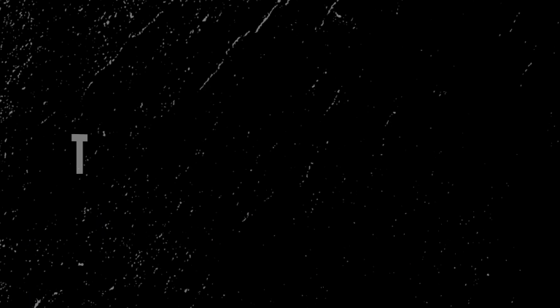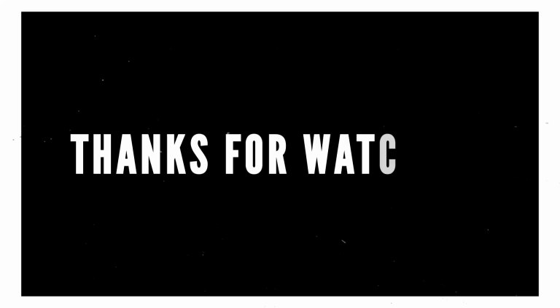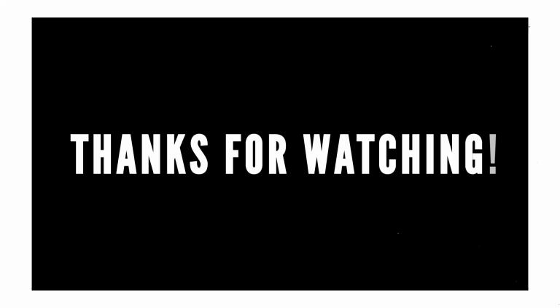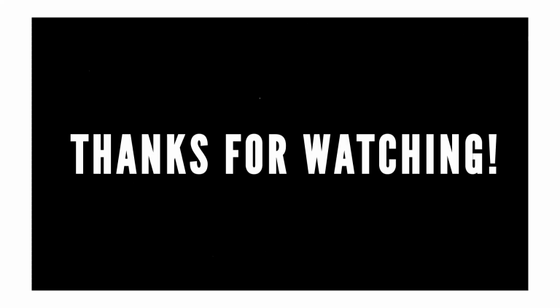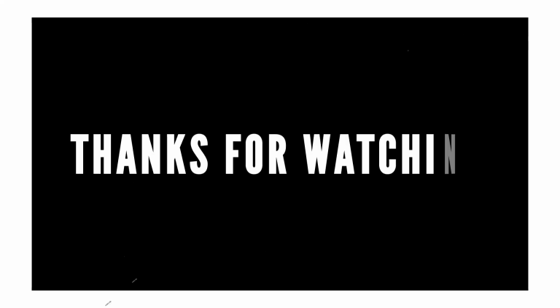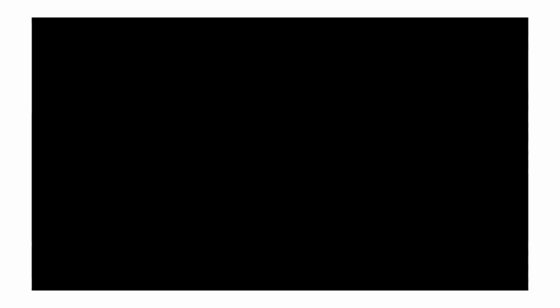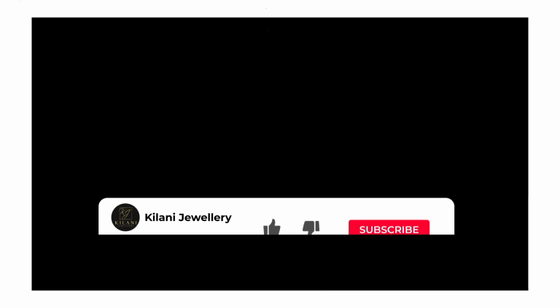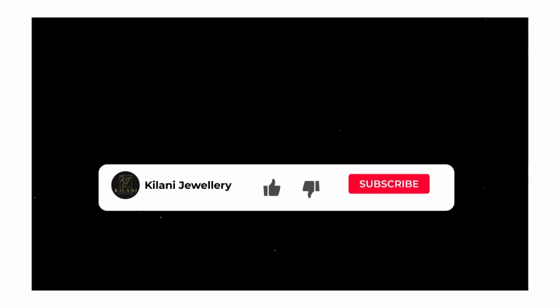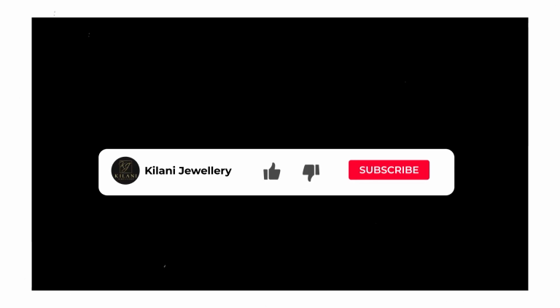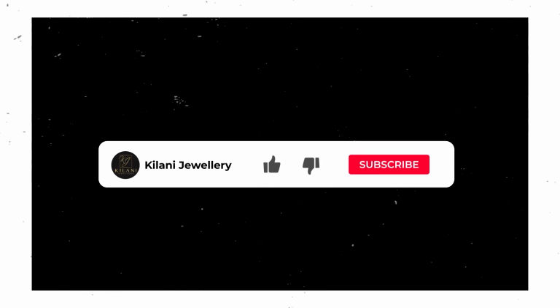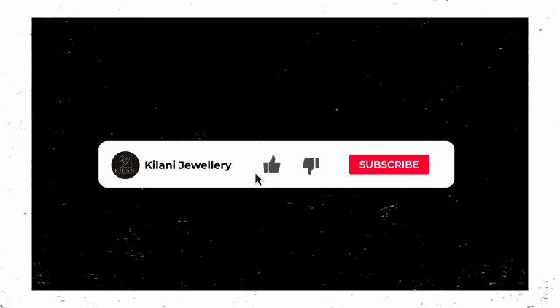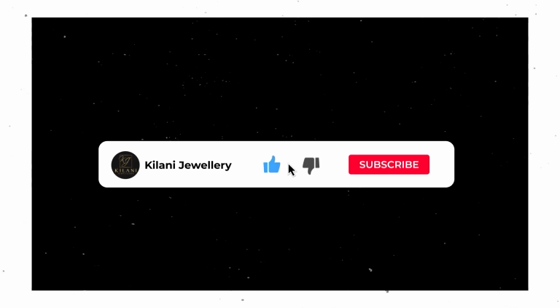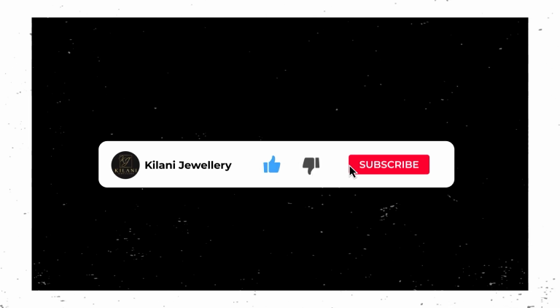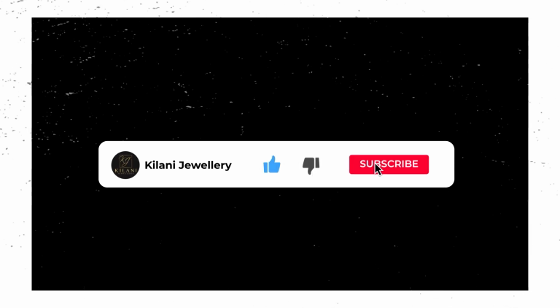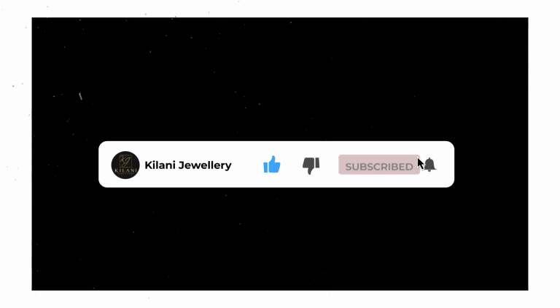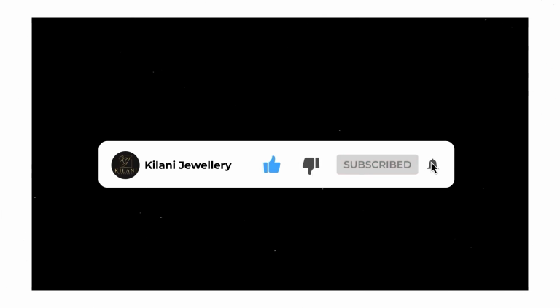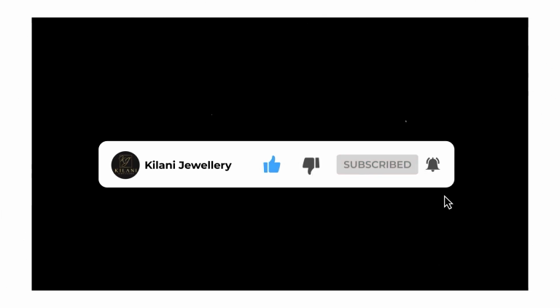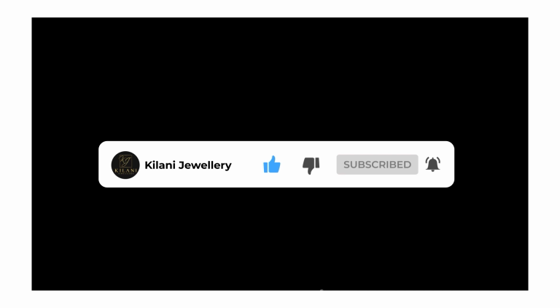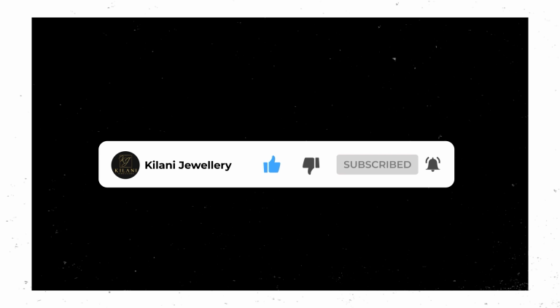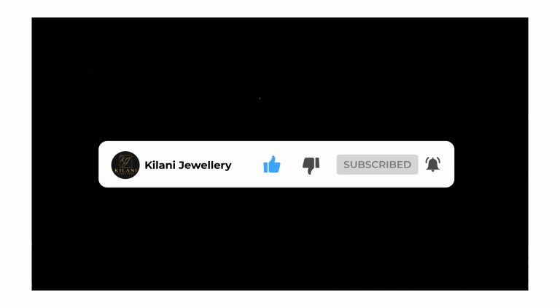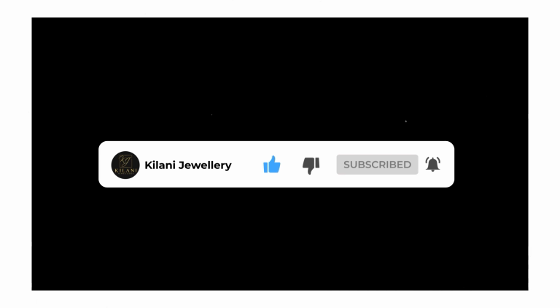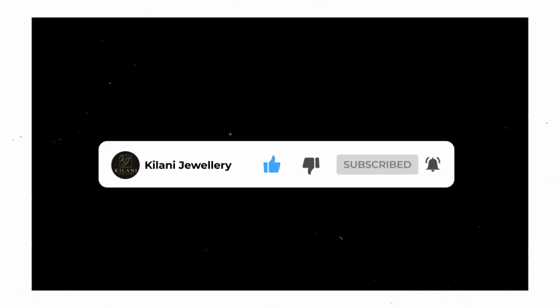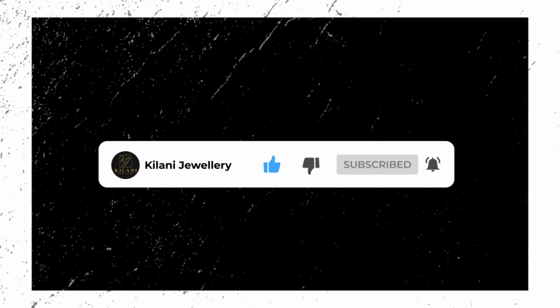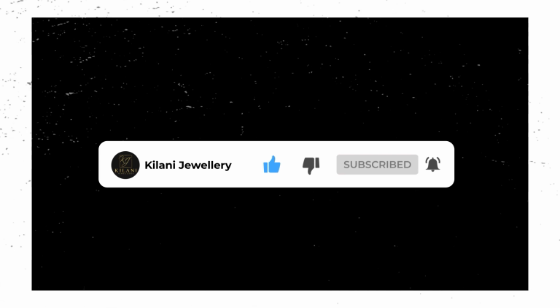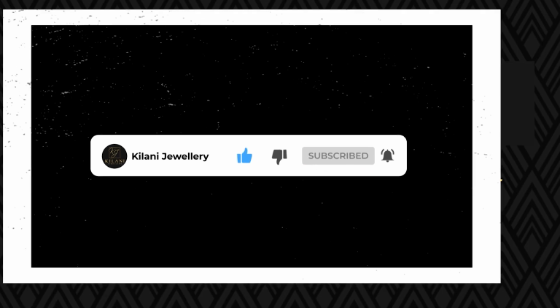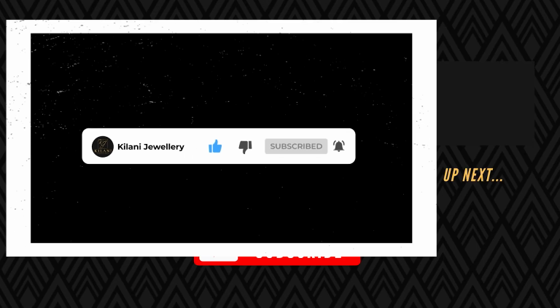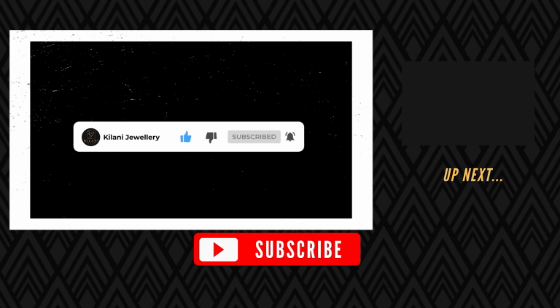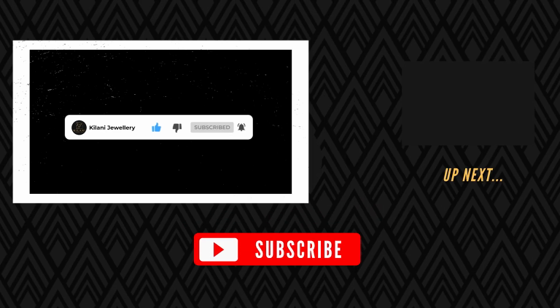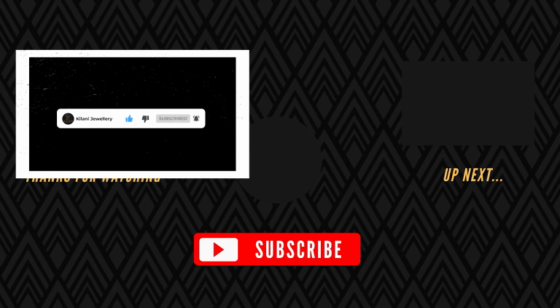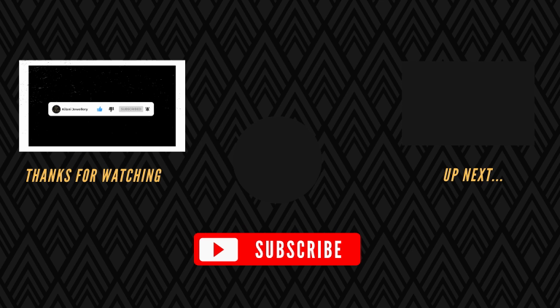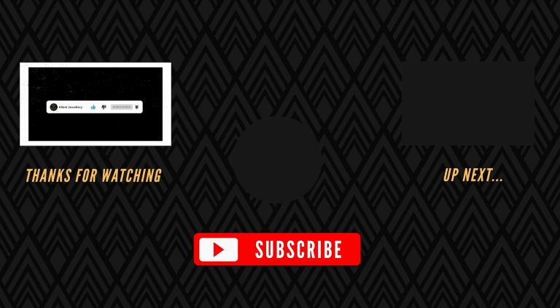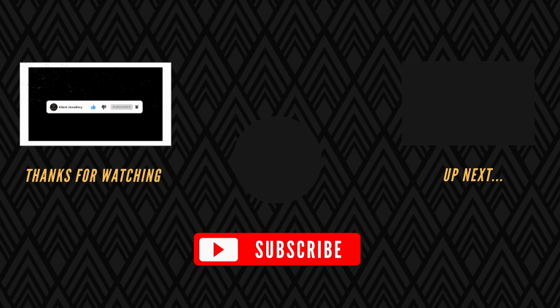And that wraps up some of the most iconic pieces made for Drake by Kalani Jewelry up until the CLB album drop. Please like this video and let us know which piece was your favorite in the comments down below. Don't forget to subscribe to see more hip hop jewelry videos just like this one.